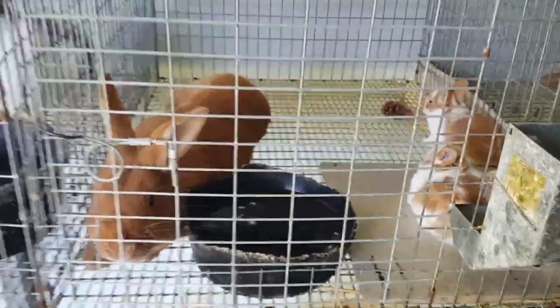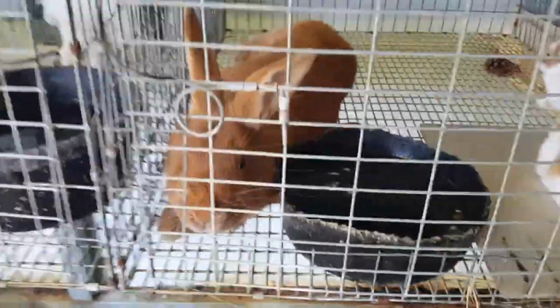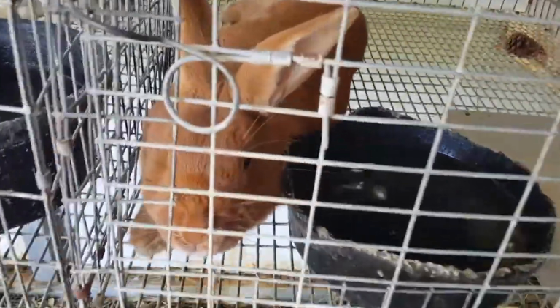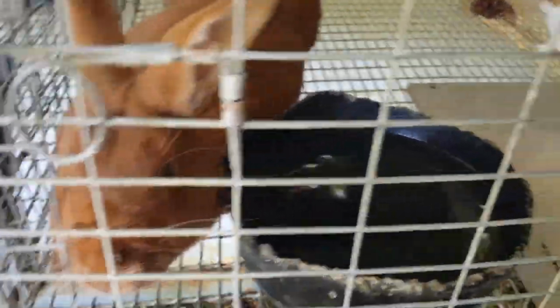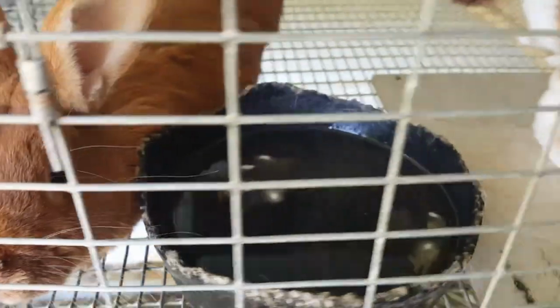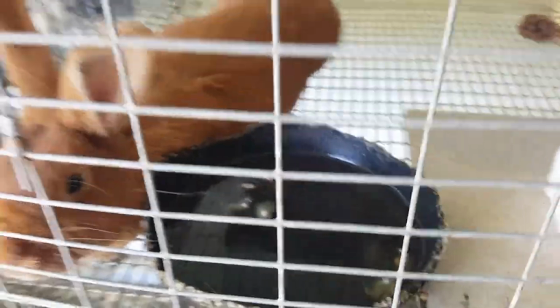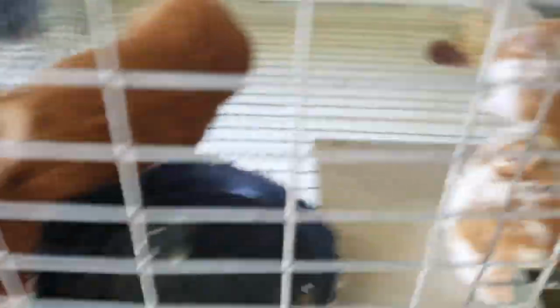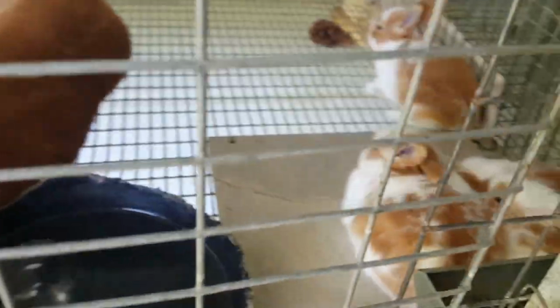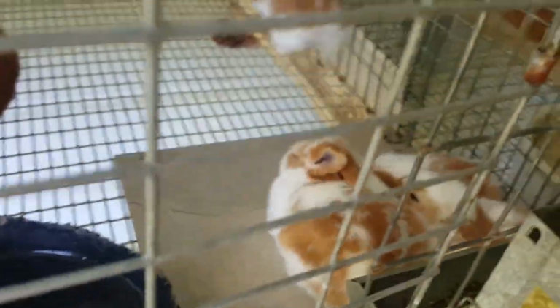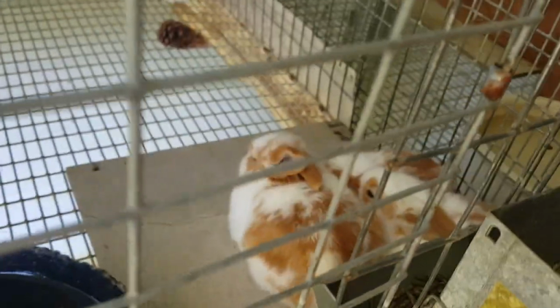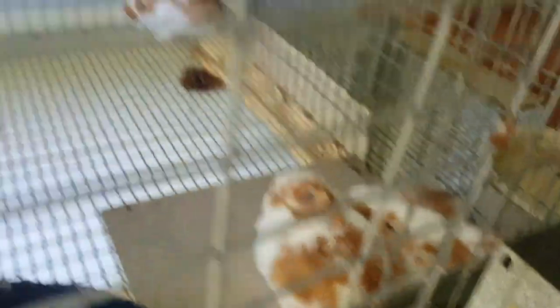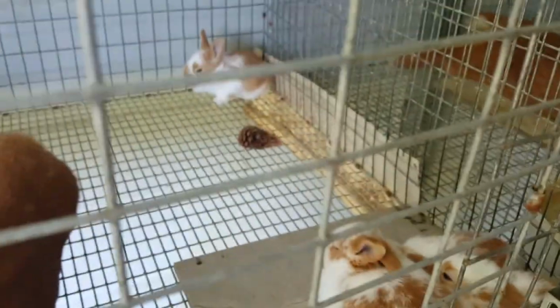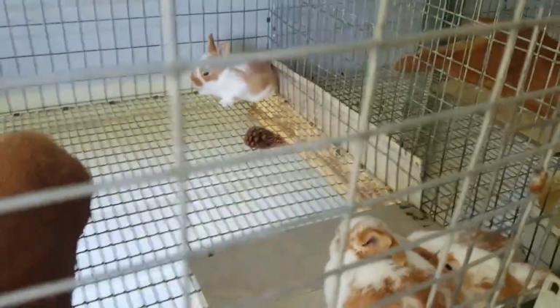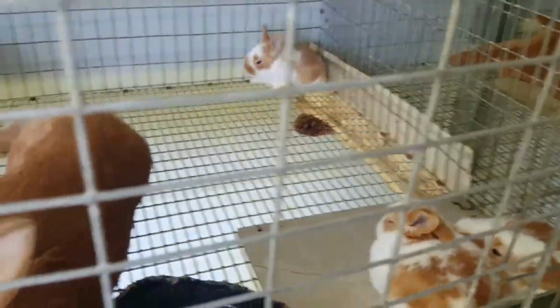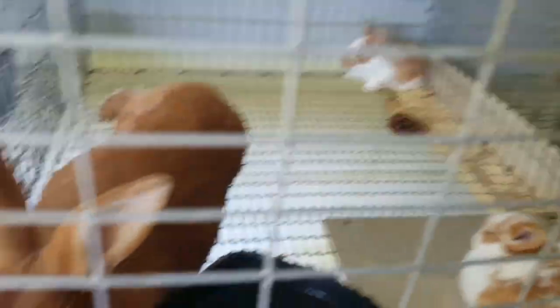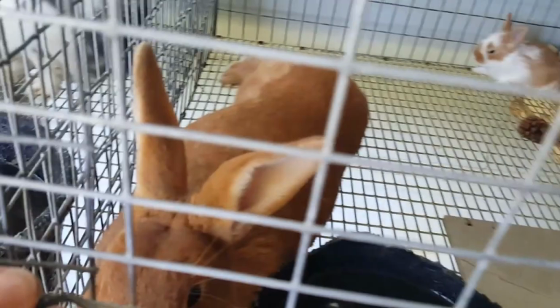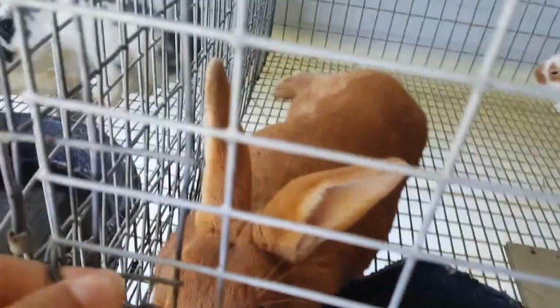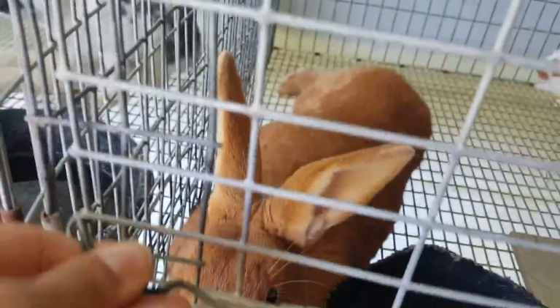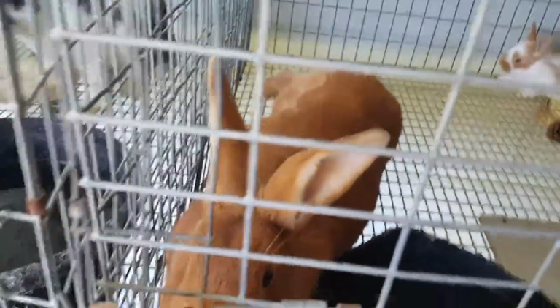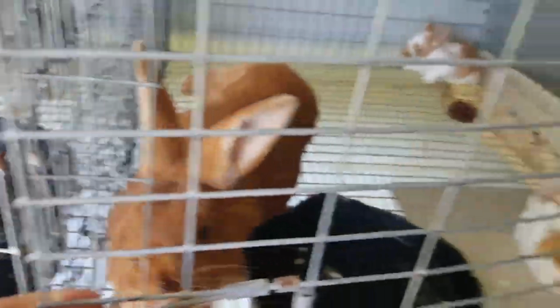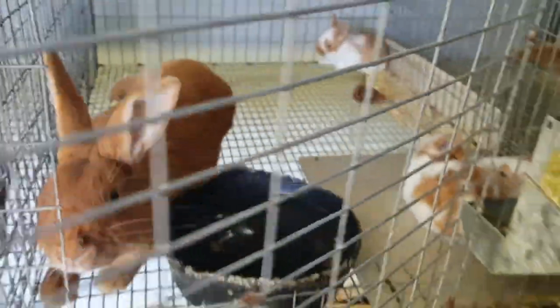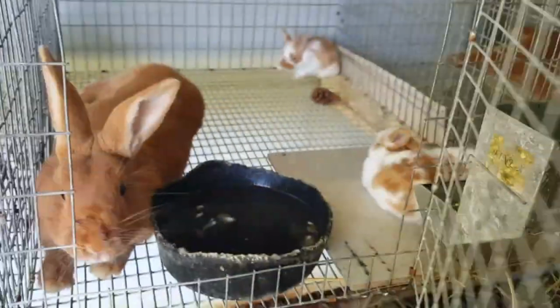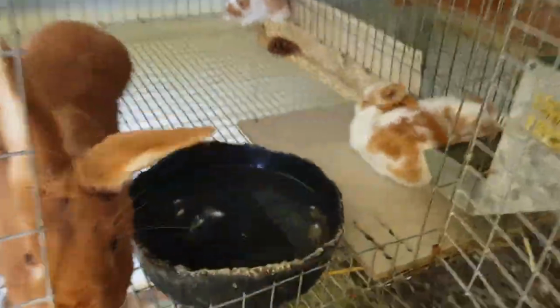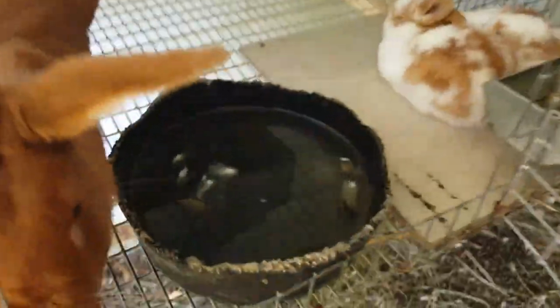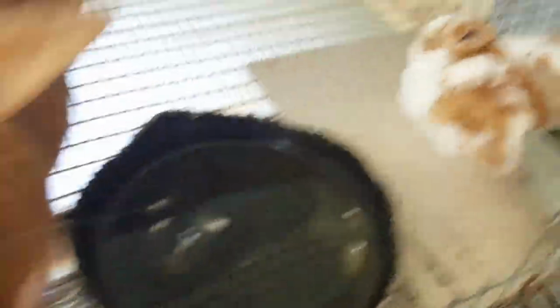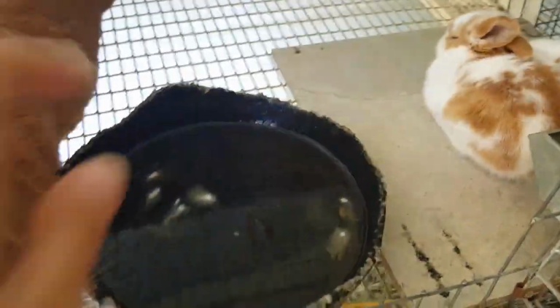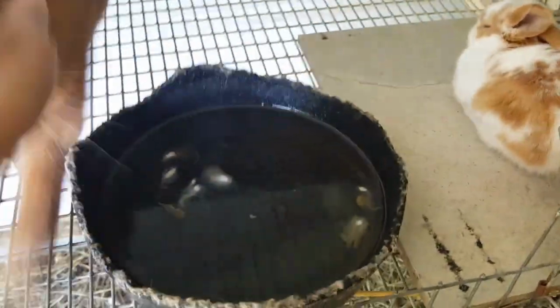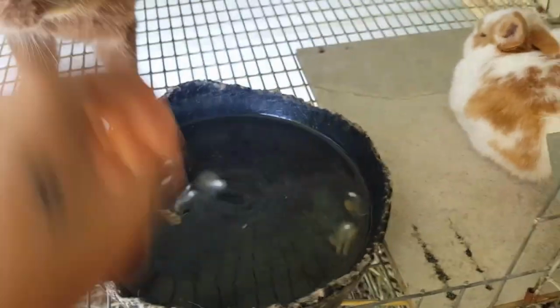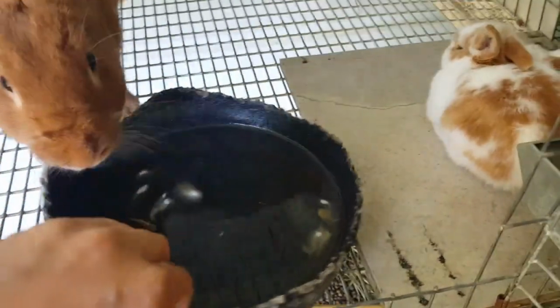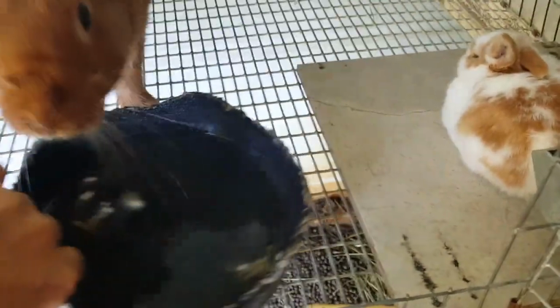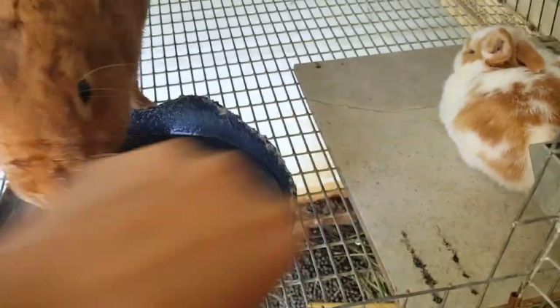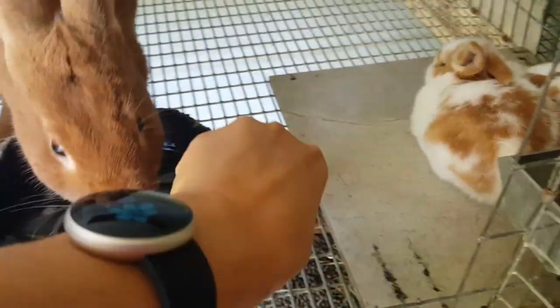Looks like she got her nose a little bit wet. But look who's out and about. Let's open the cage. How'd you get all that fur in your water? We'll have to clean that up.